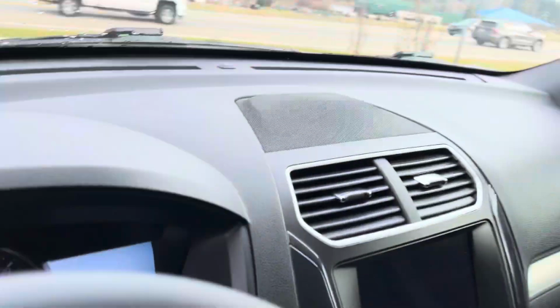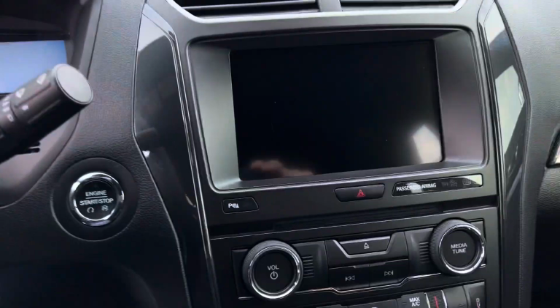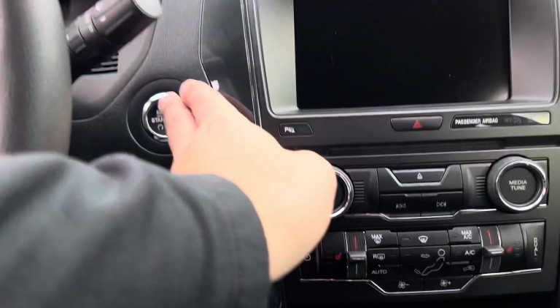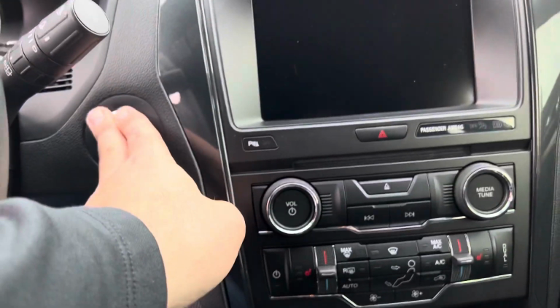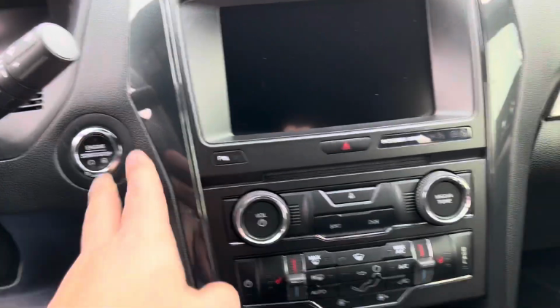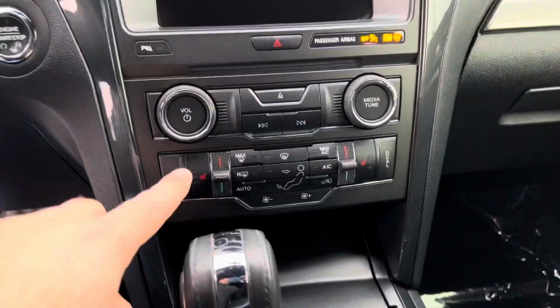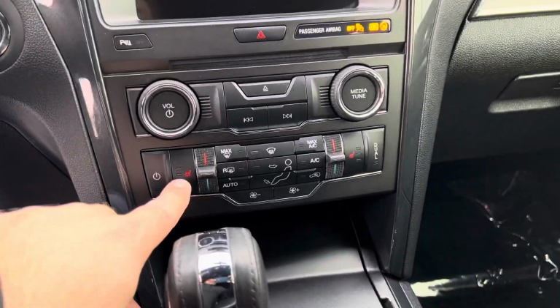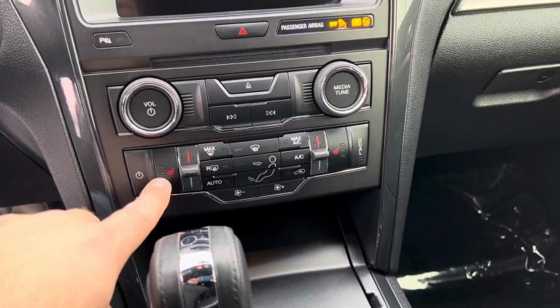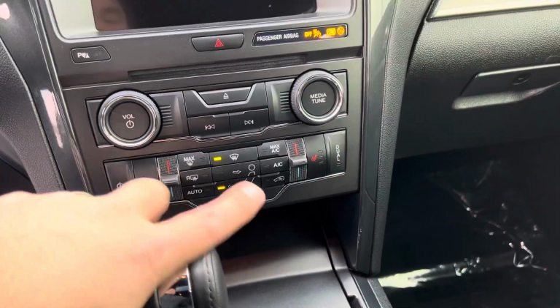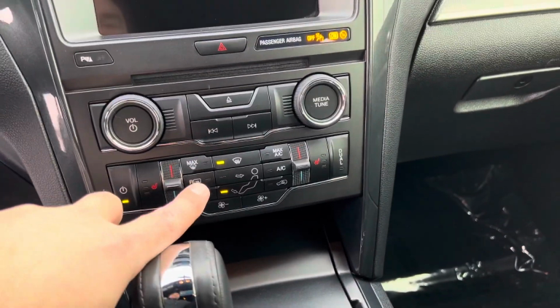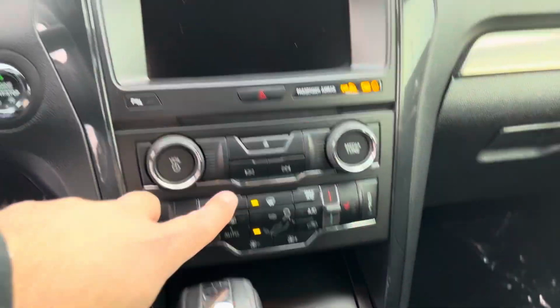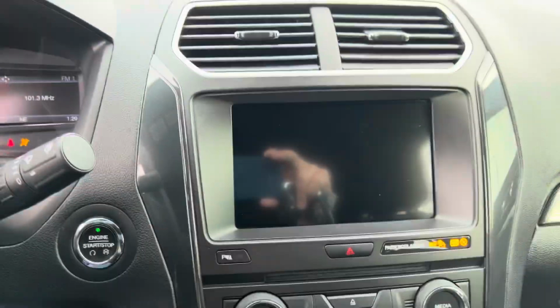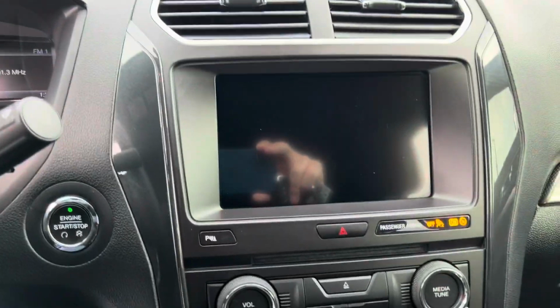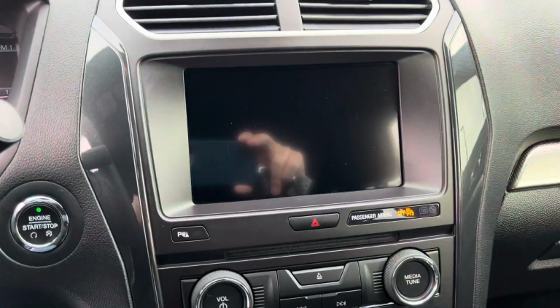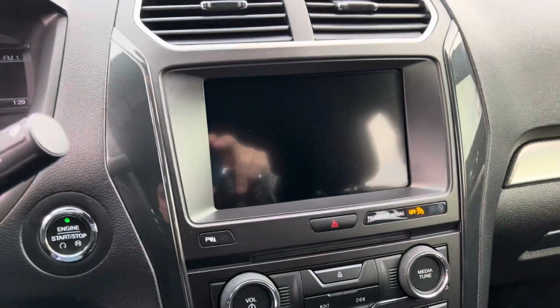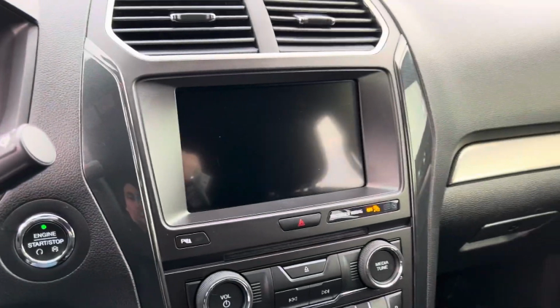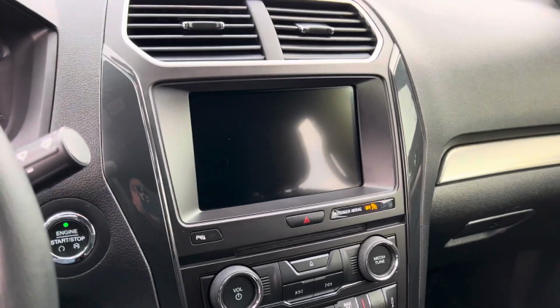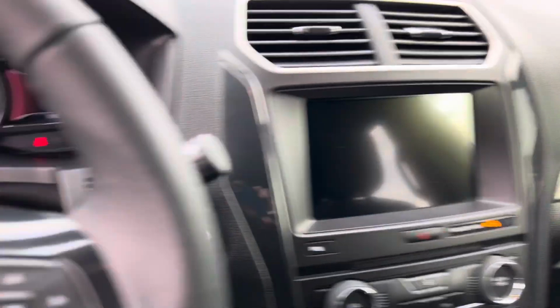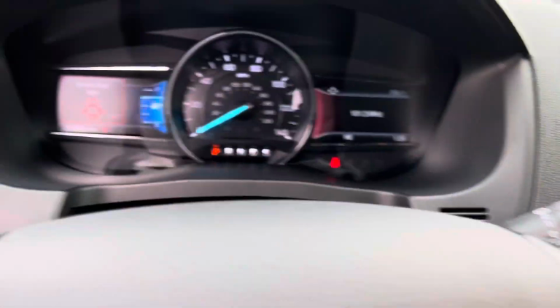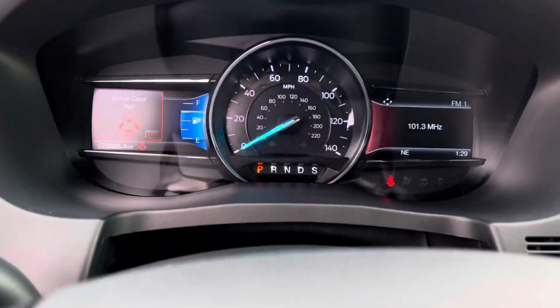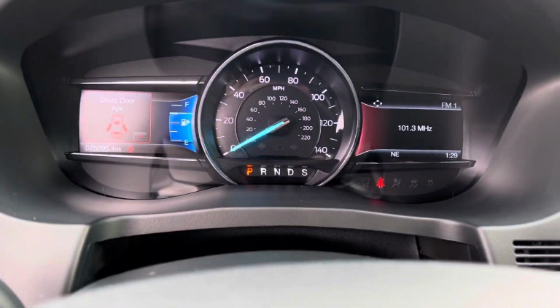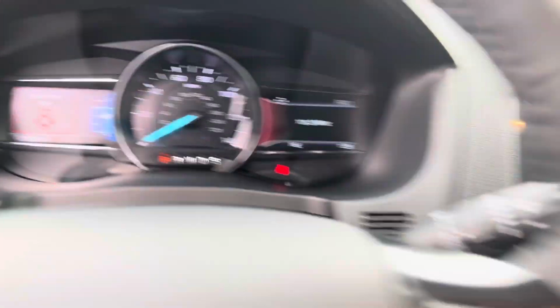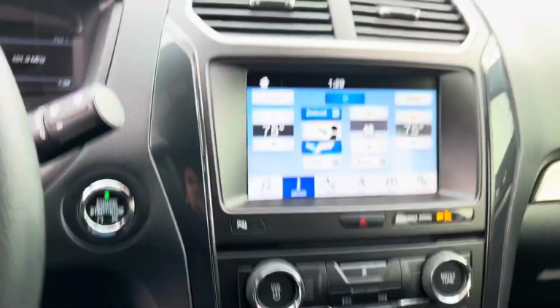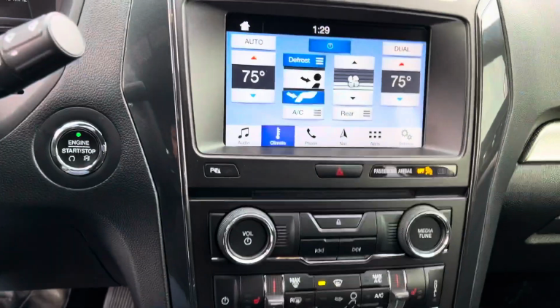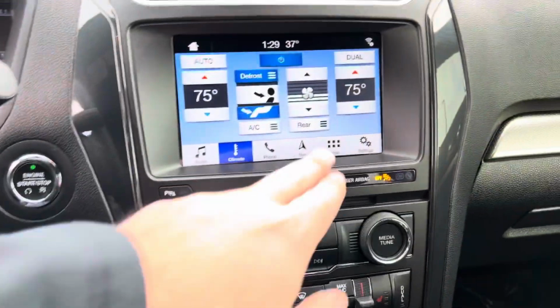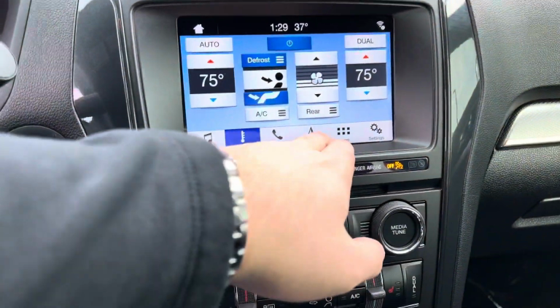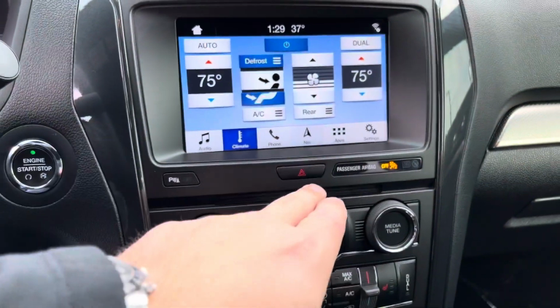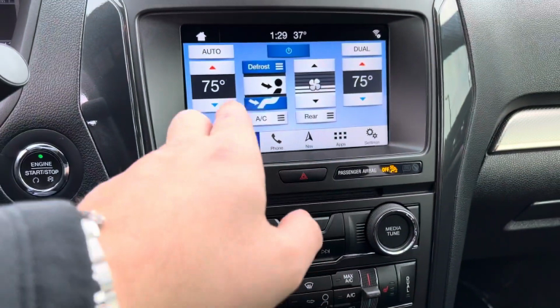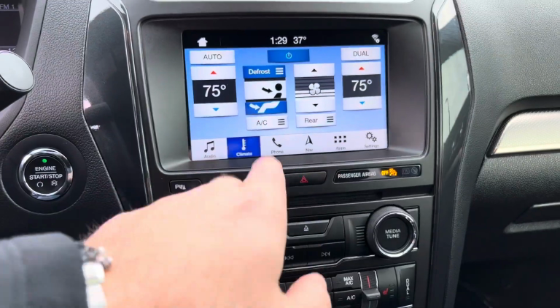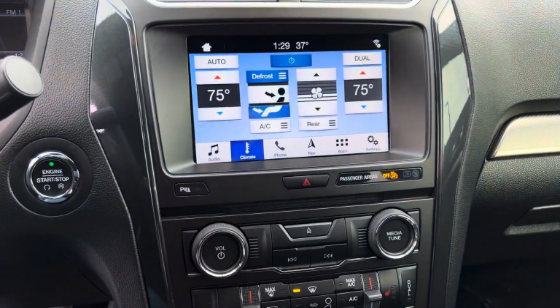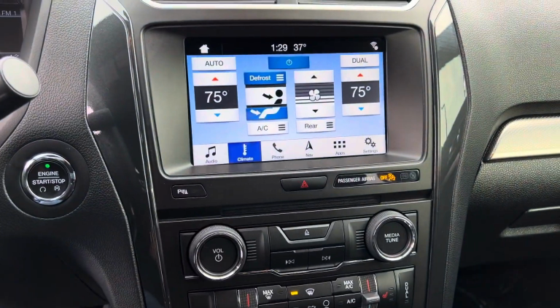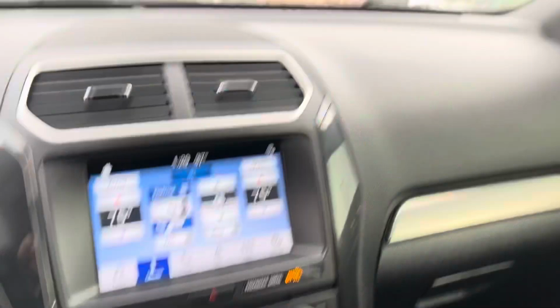Push button start right here. Three zone heated seats, dual zone climate control. It's got the big seven inch screen with the backup camera. 75,000 miles. There's your navigation, Apple CarPlay, heated seats, all the controls there.